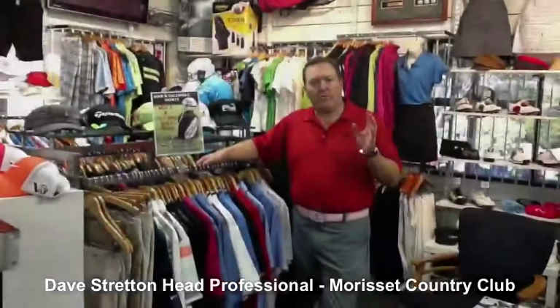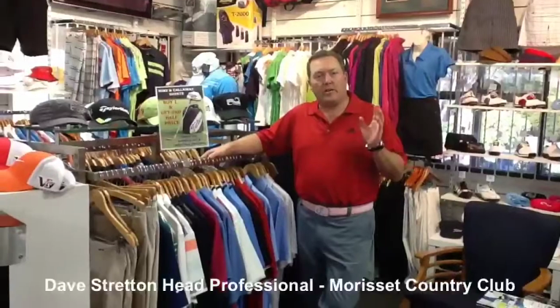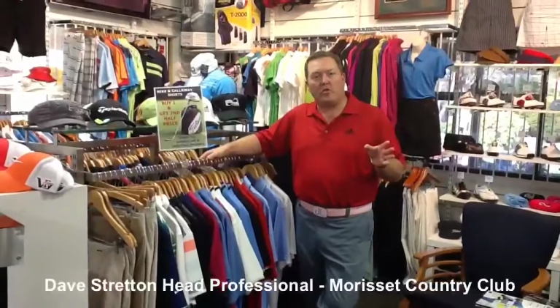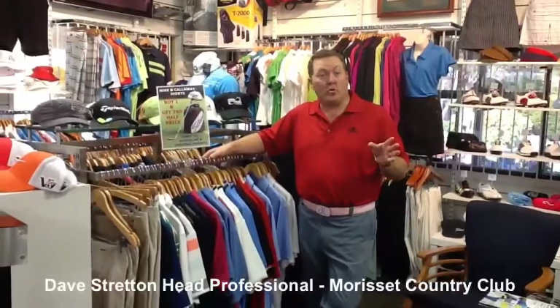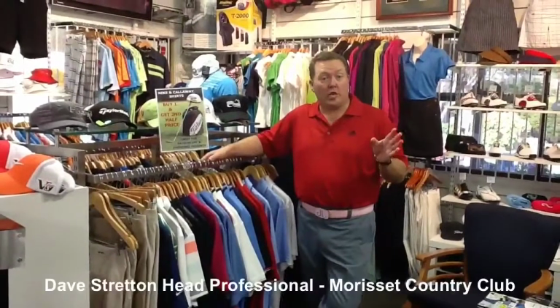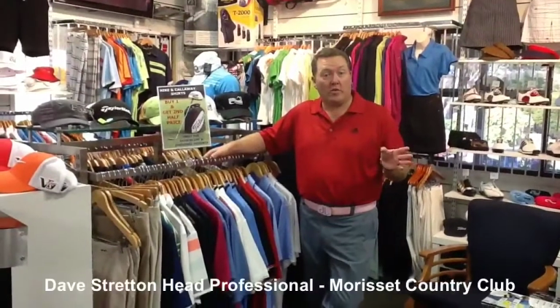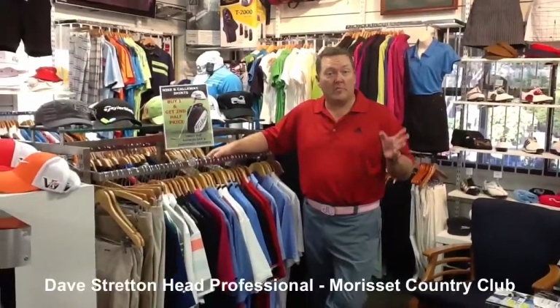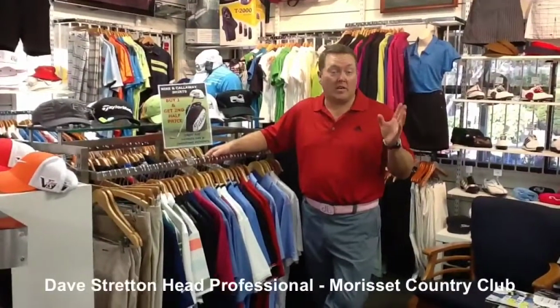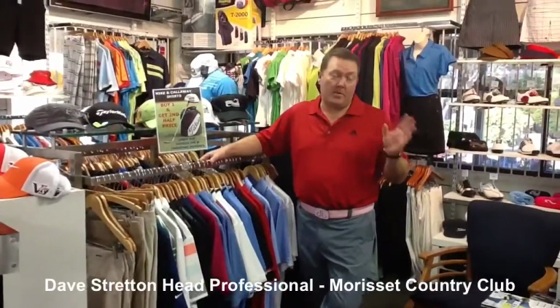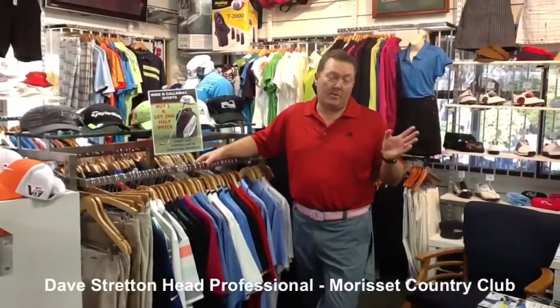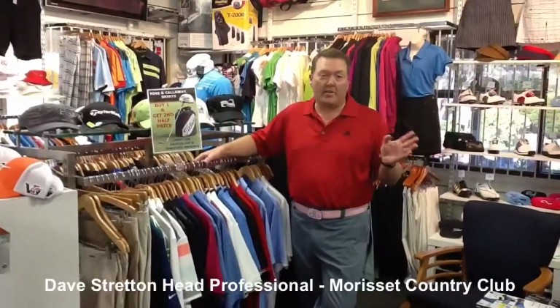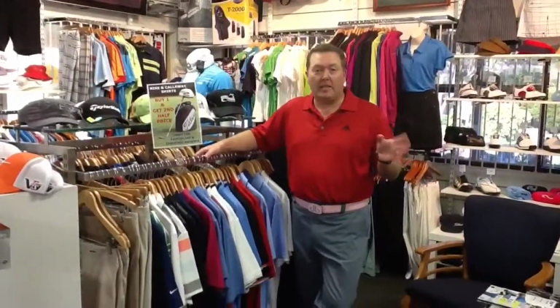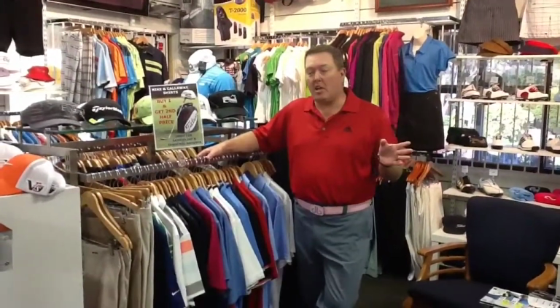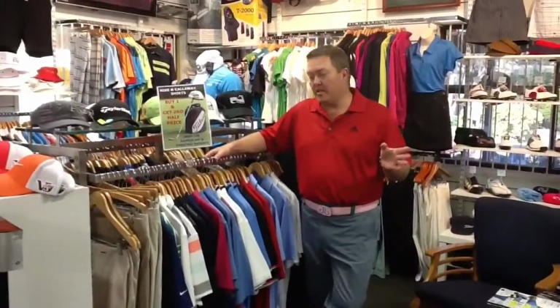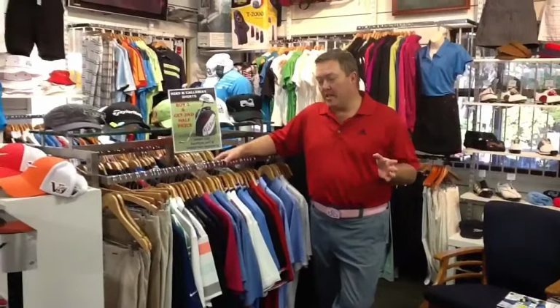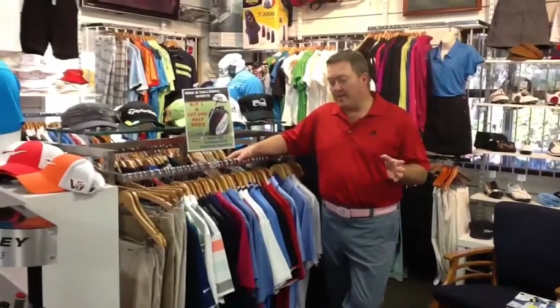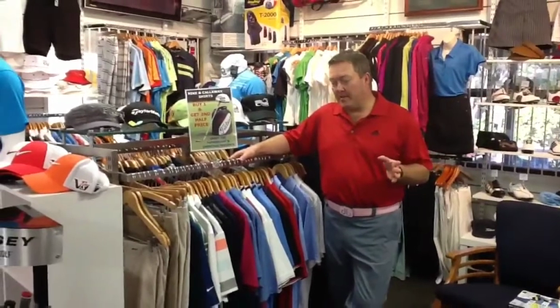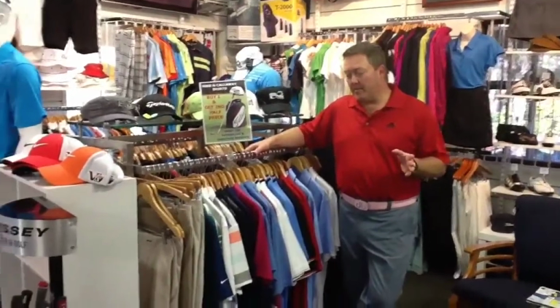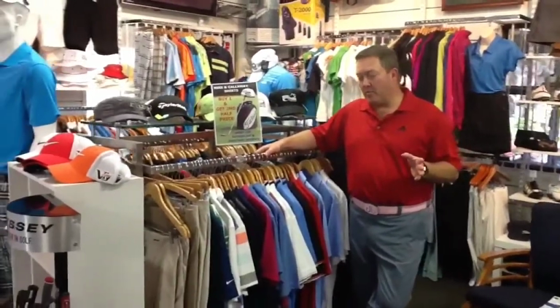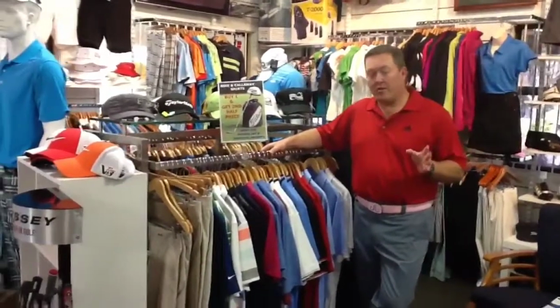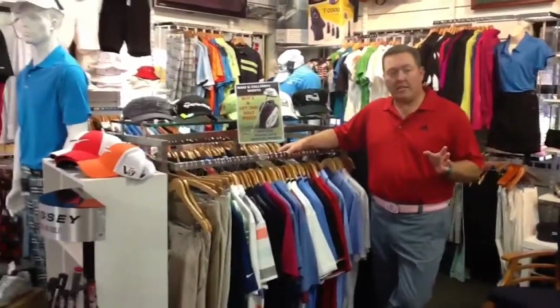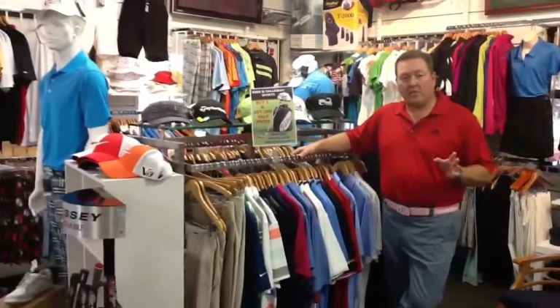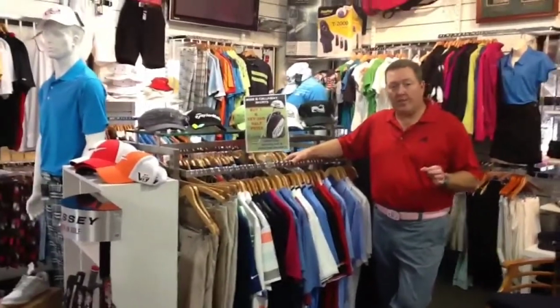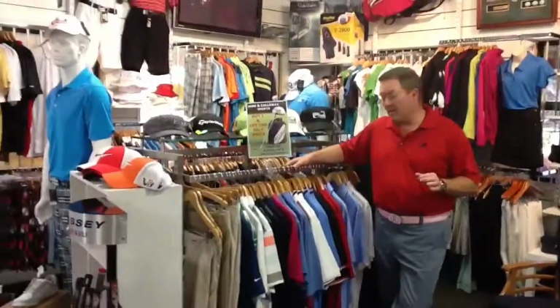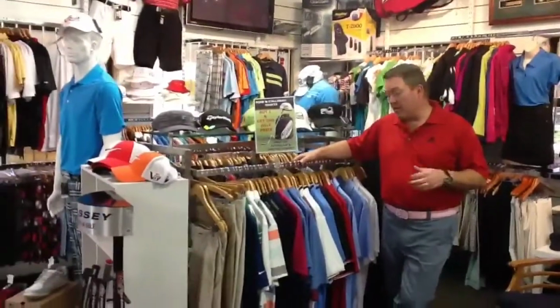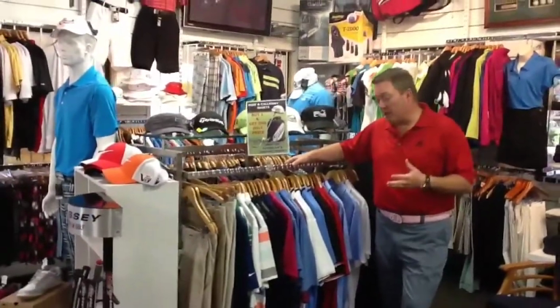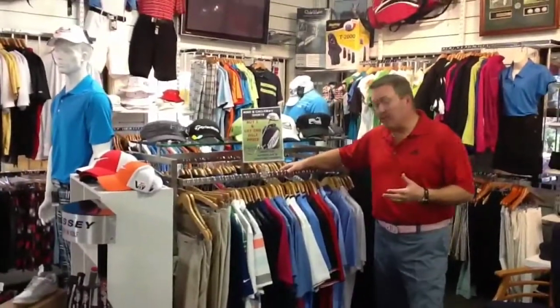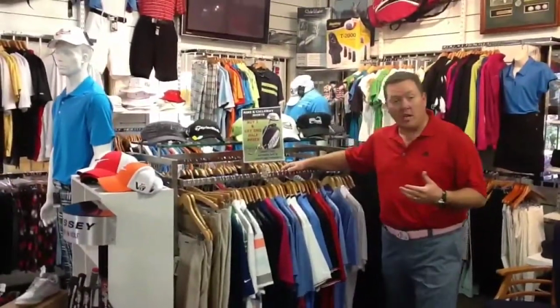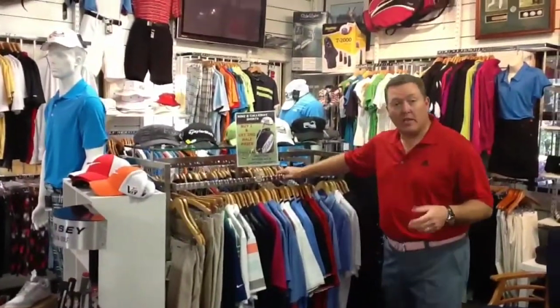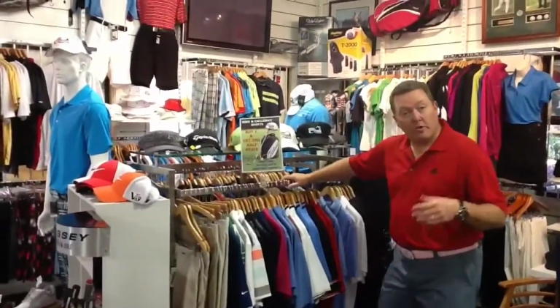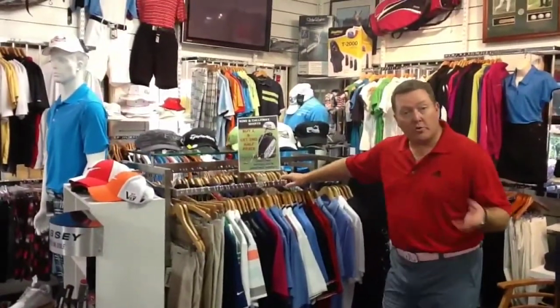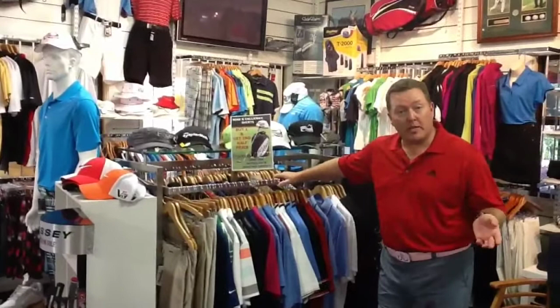Dave's Gold Shop has a big range of men's clothing. We've always prided ourselves on having a nice range of men's clothes which are not too expensive.